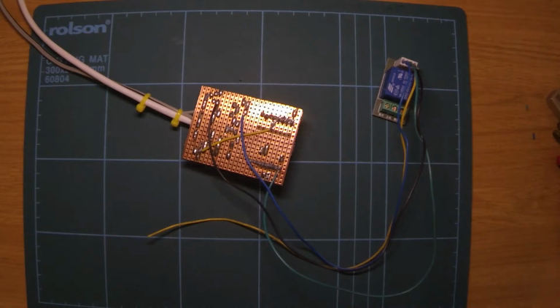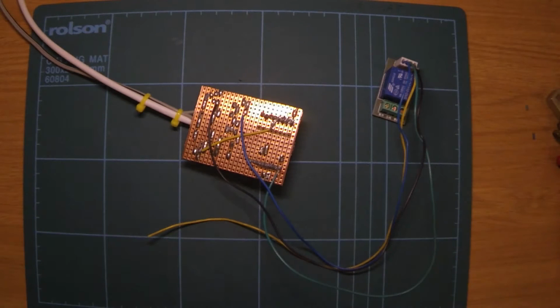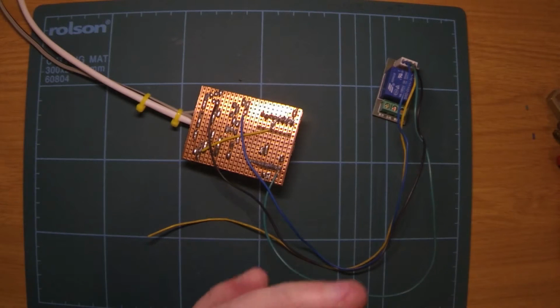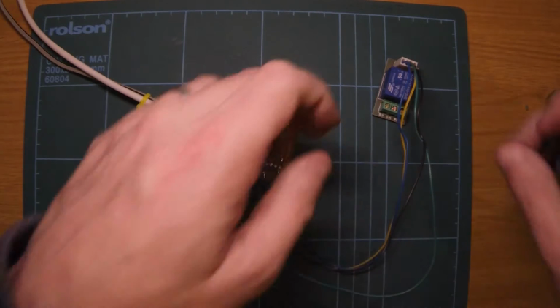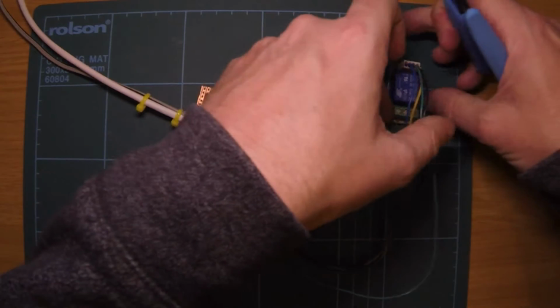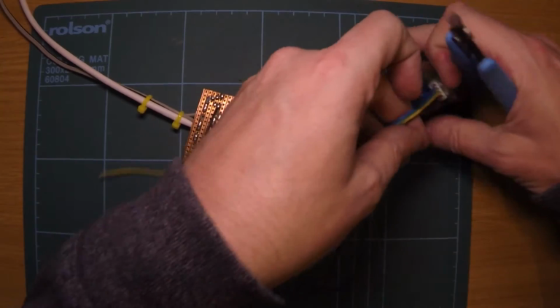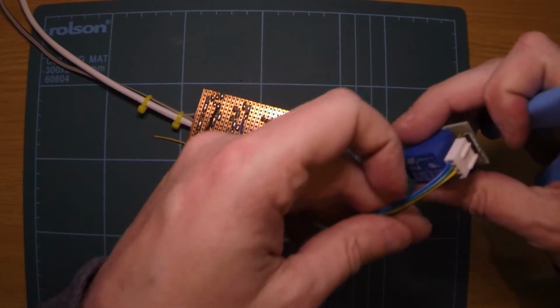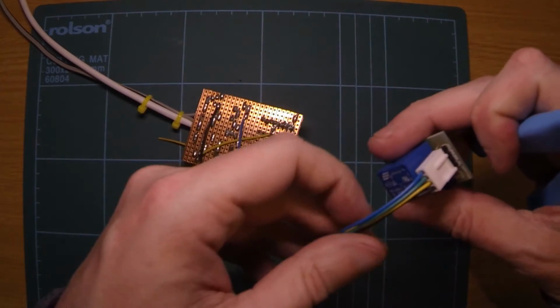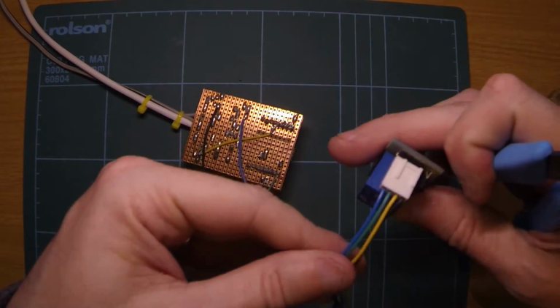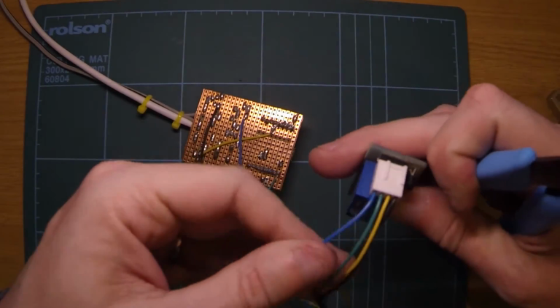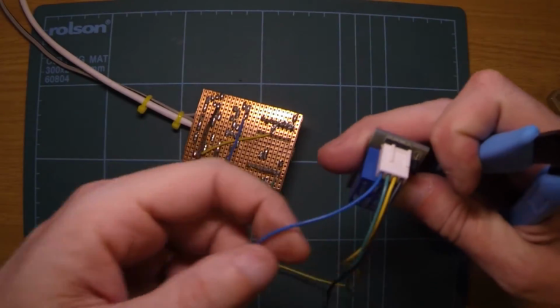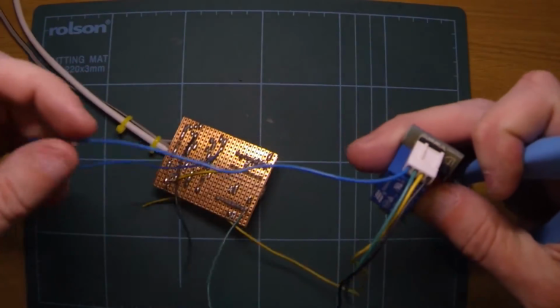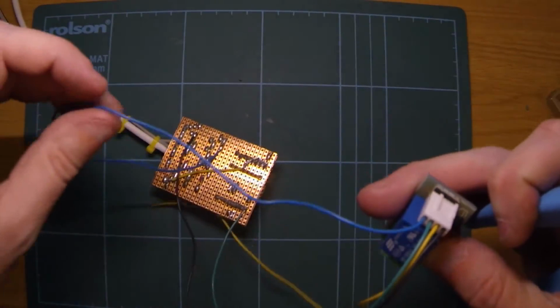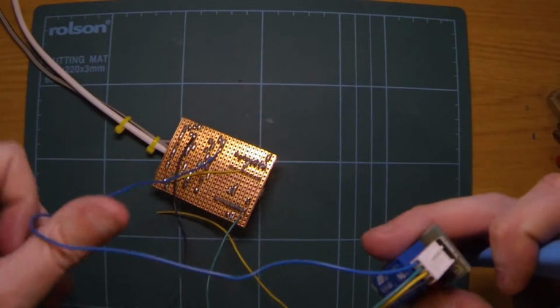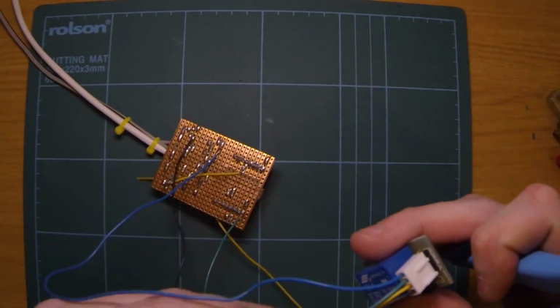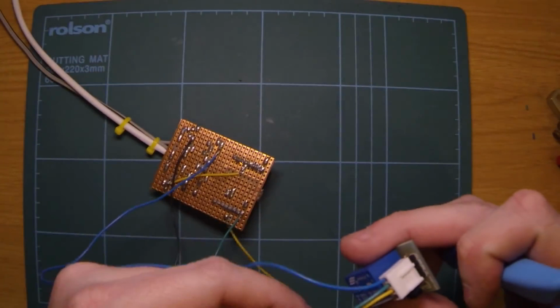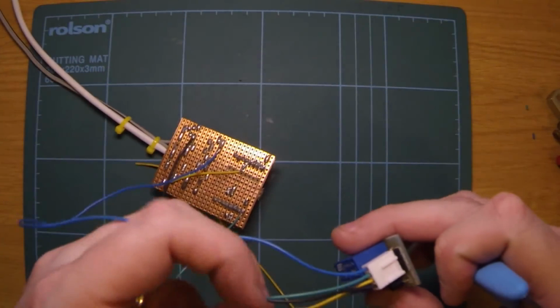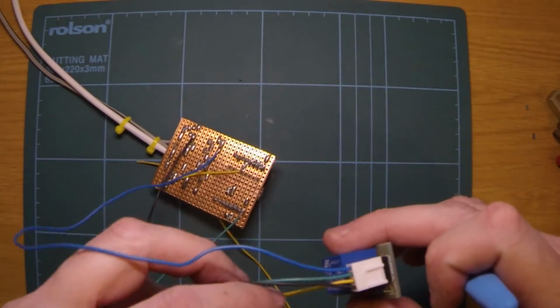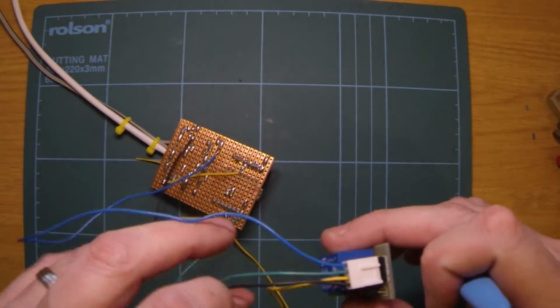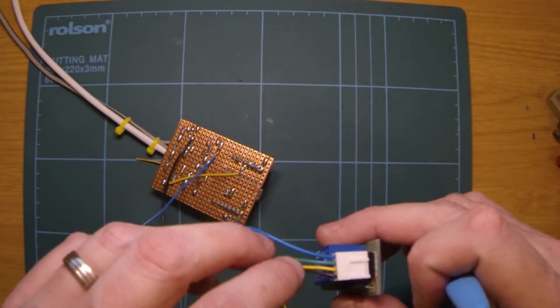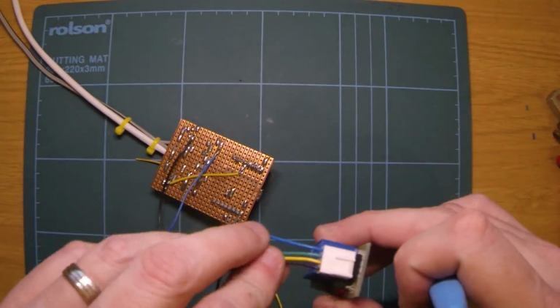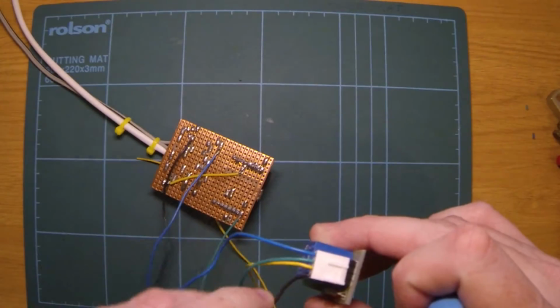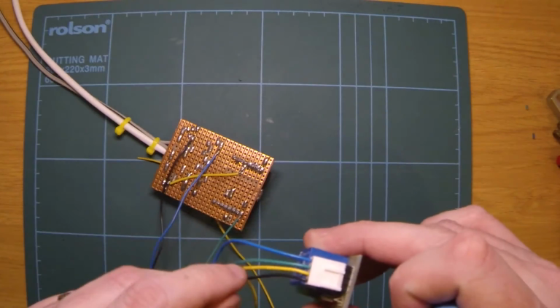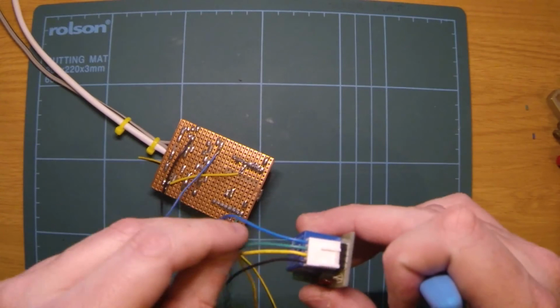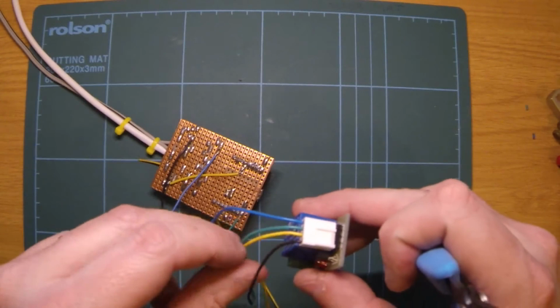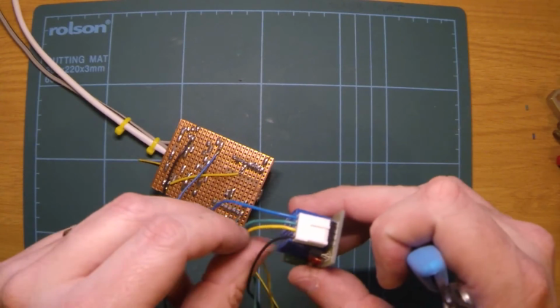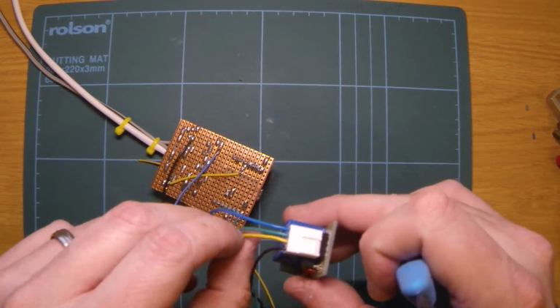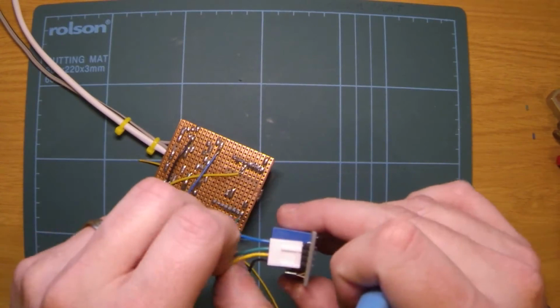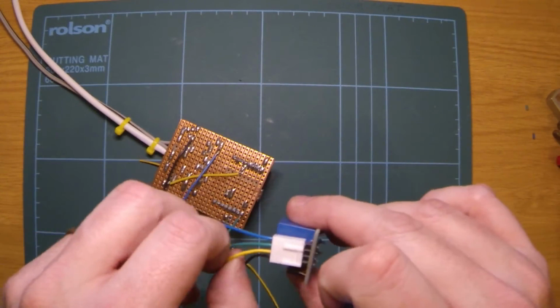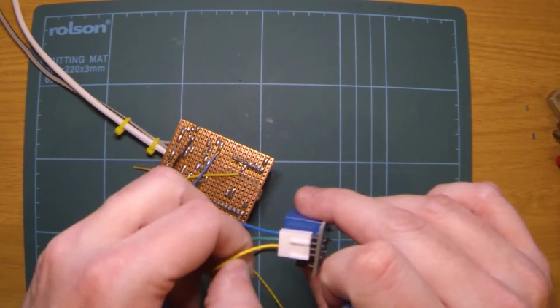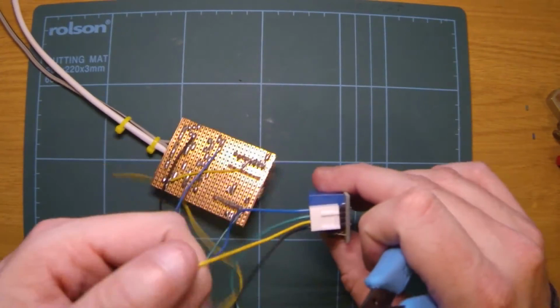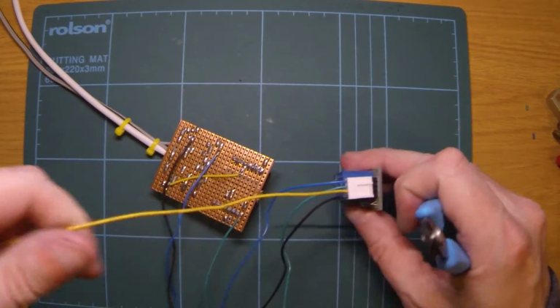I'm going to just cut off that last yellow wire so it's just not in the way — I'm going to get rid of that.